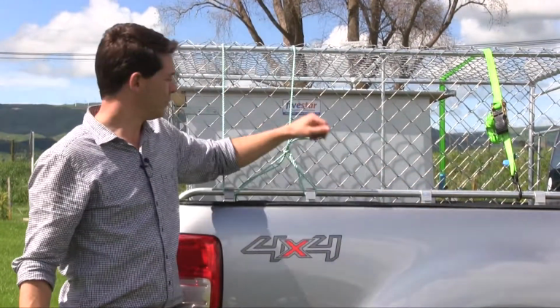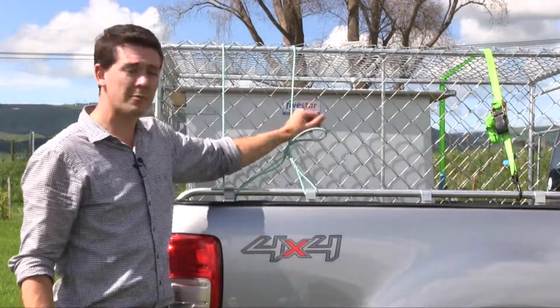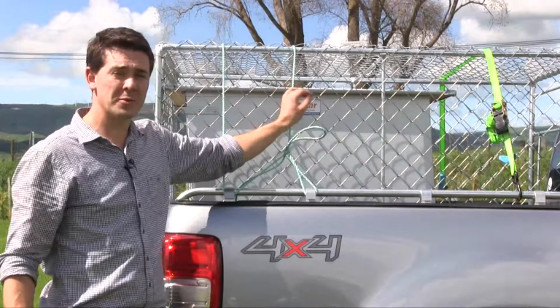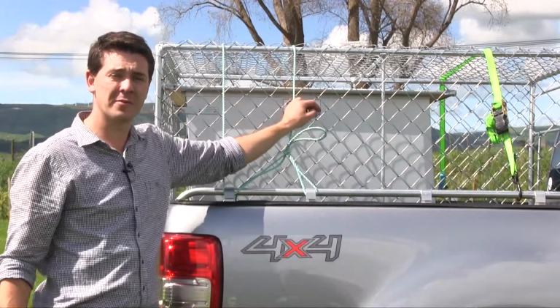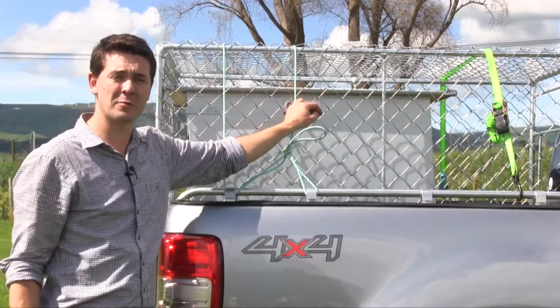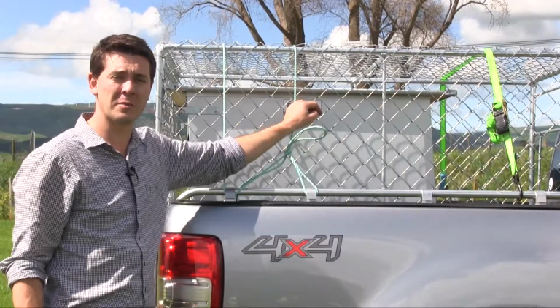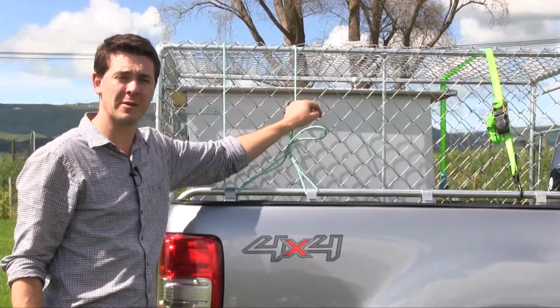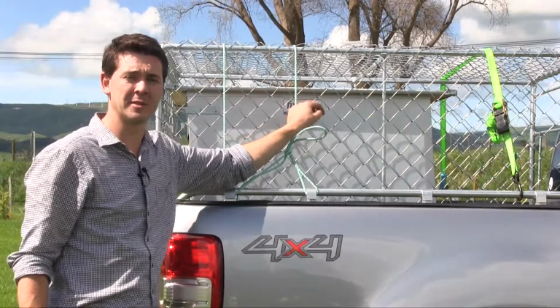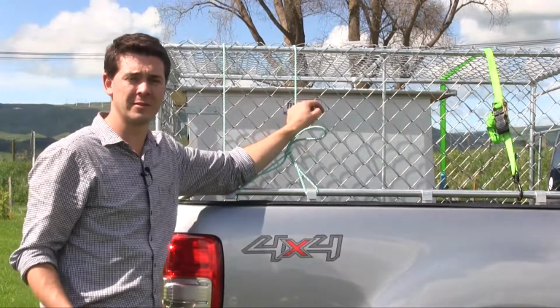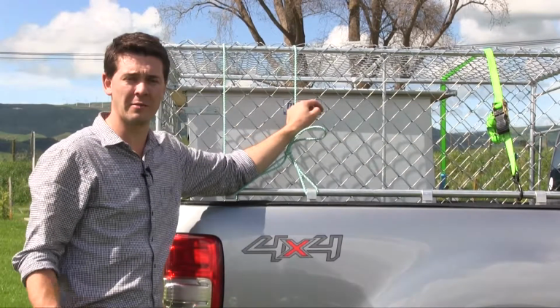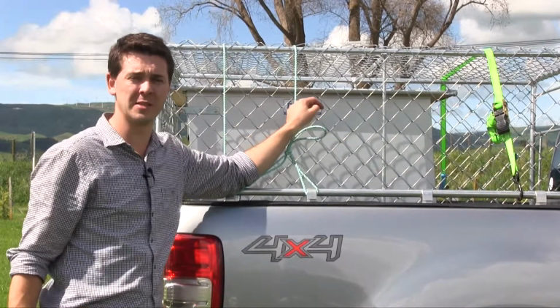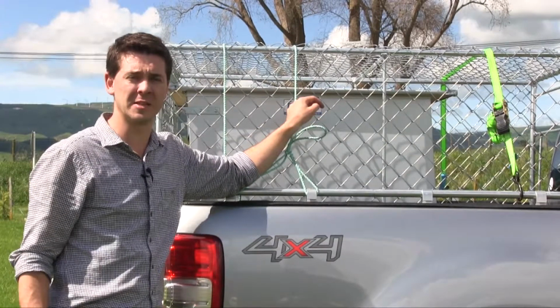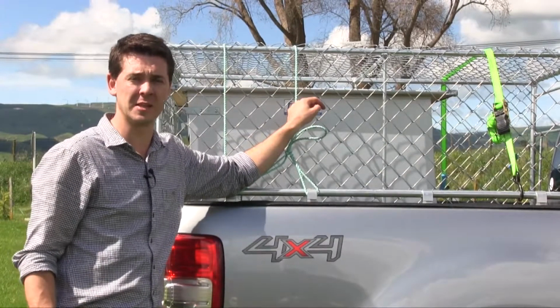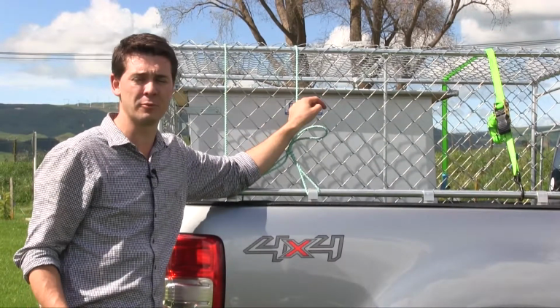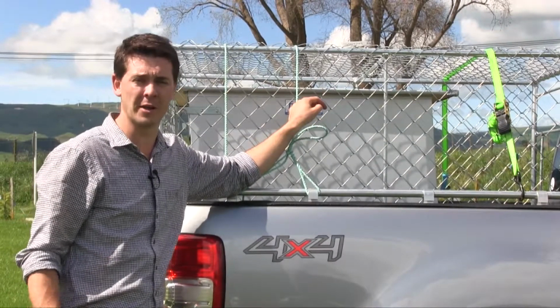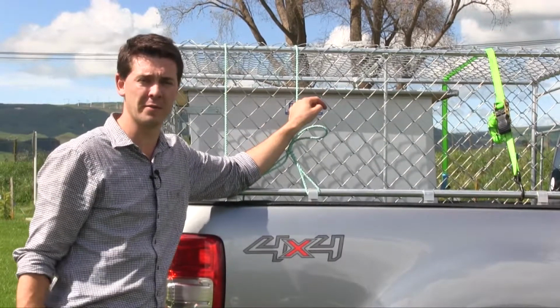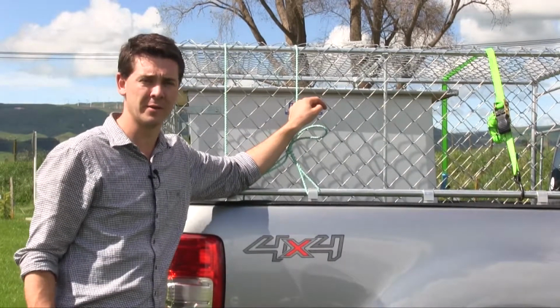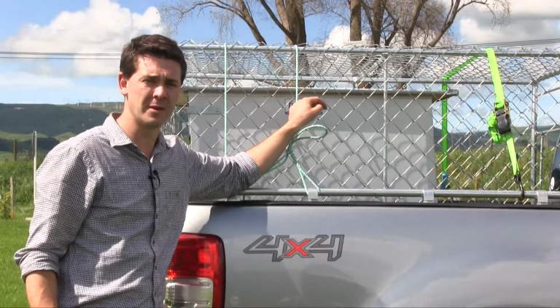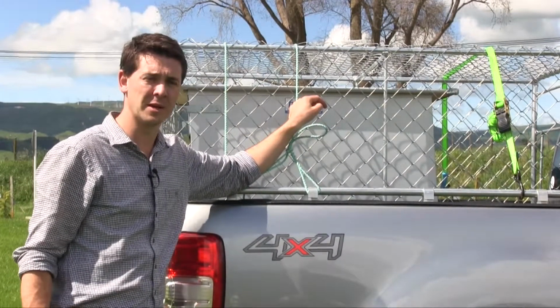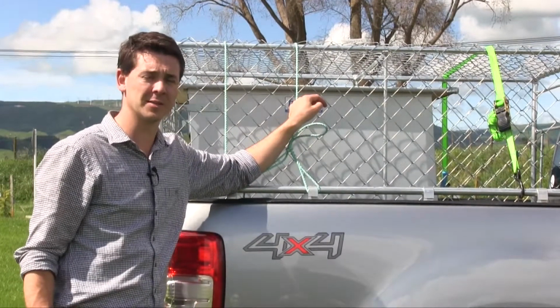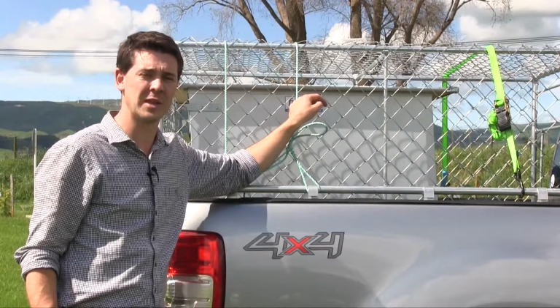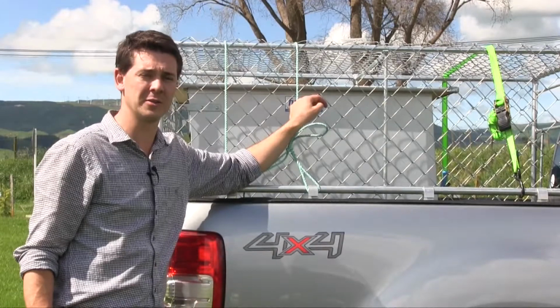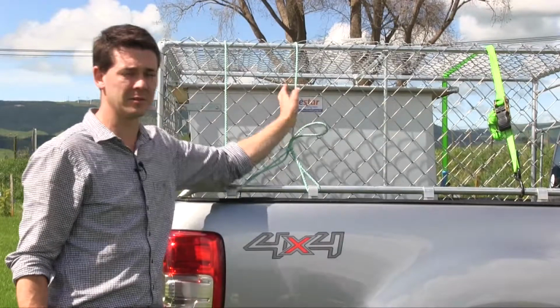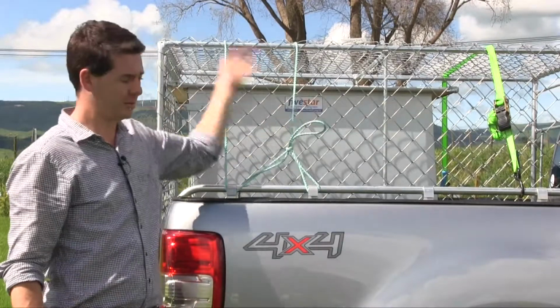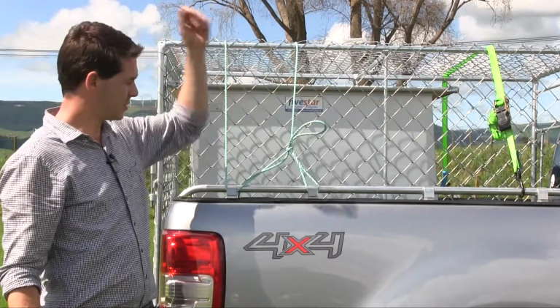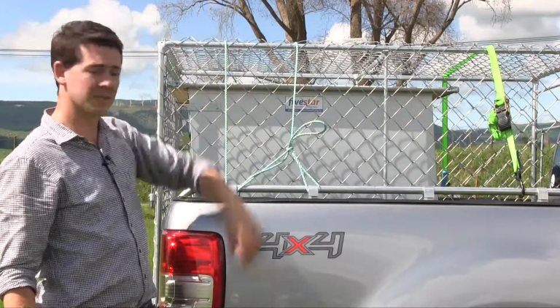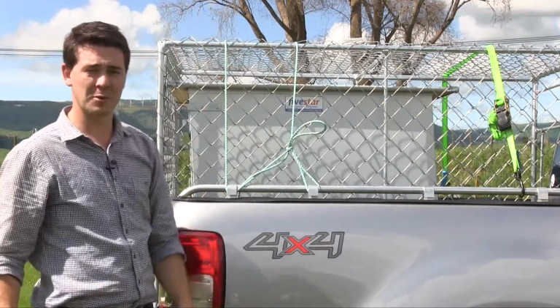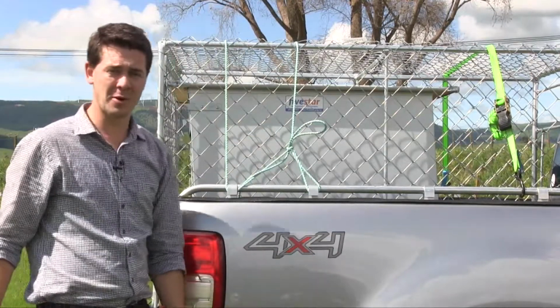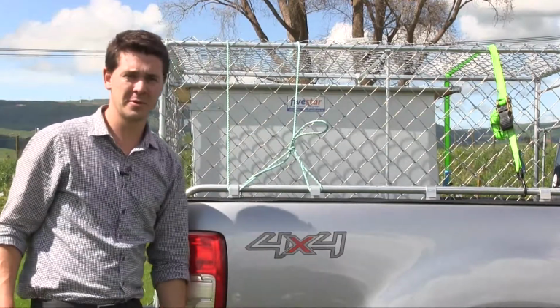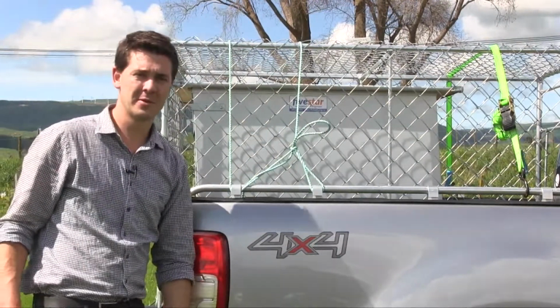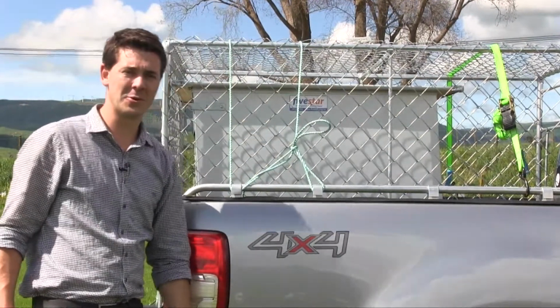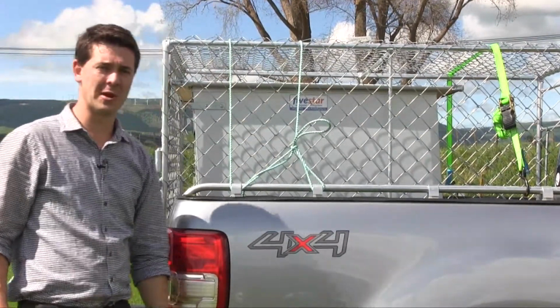With a rope you never have to worry about a ratchet going rusty and seizing up, or running it over and buckling it so you can't use it. Just a simple old rope and you're away.